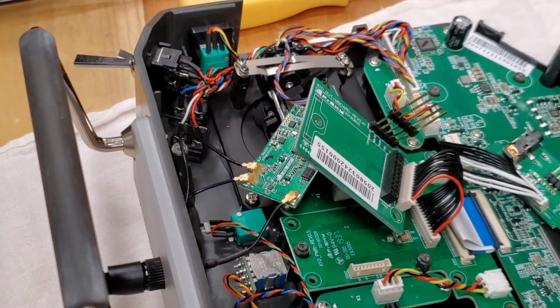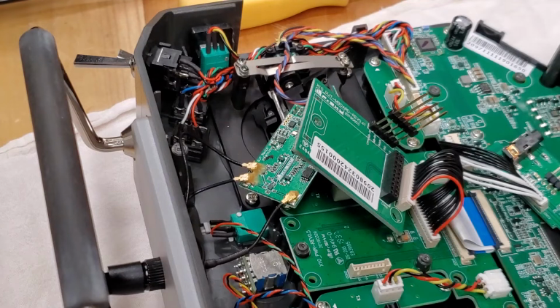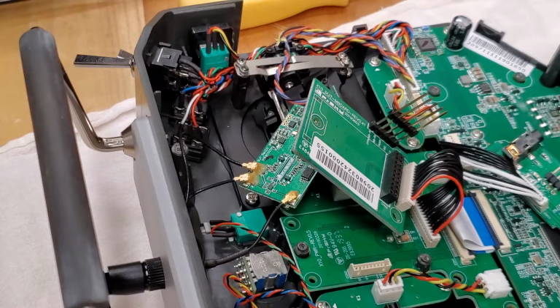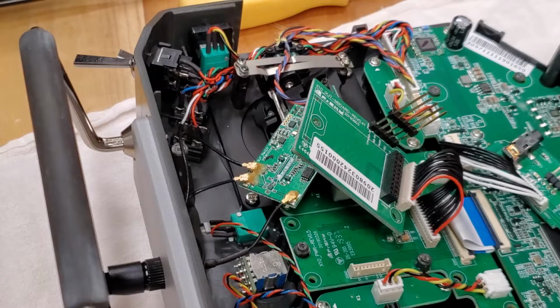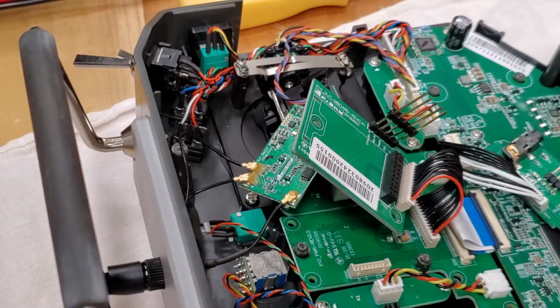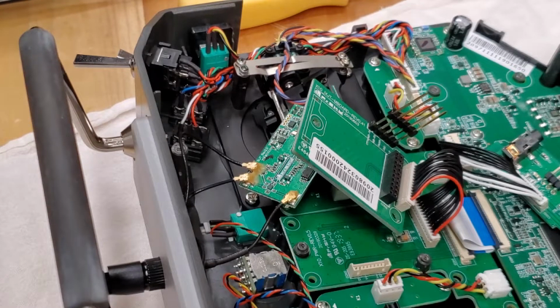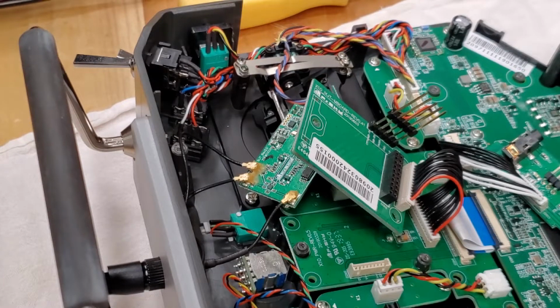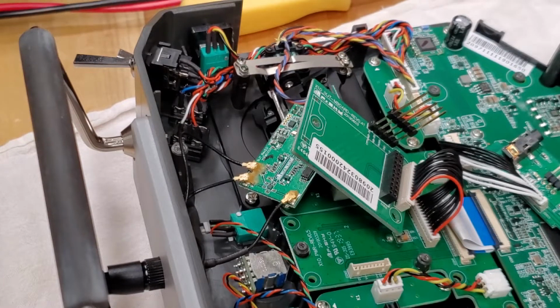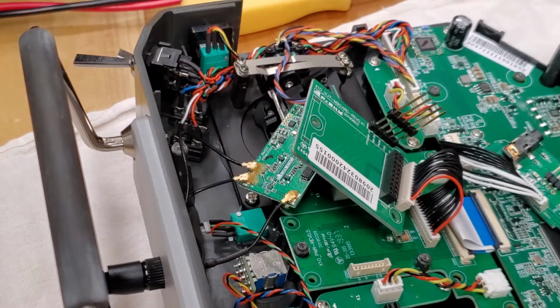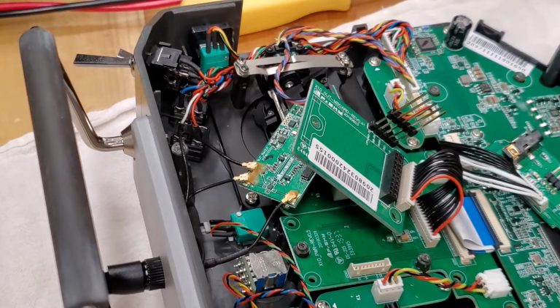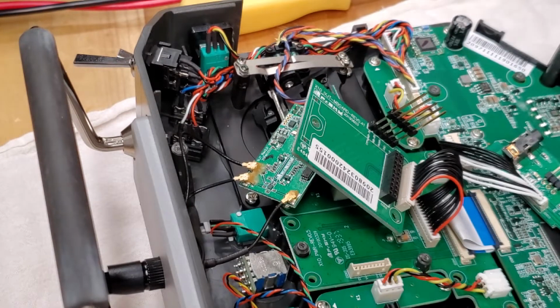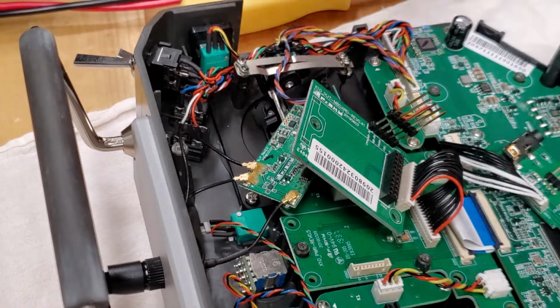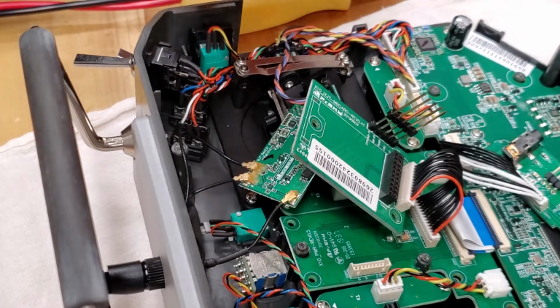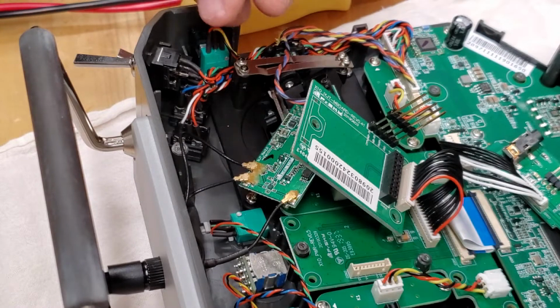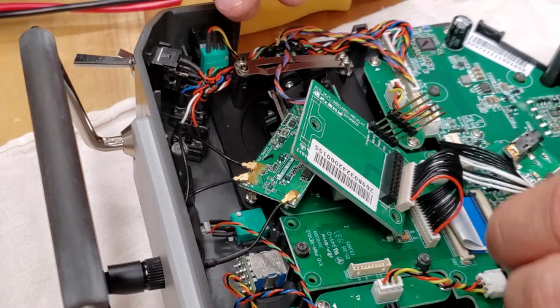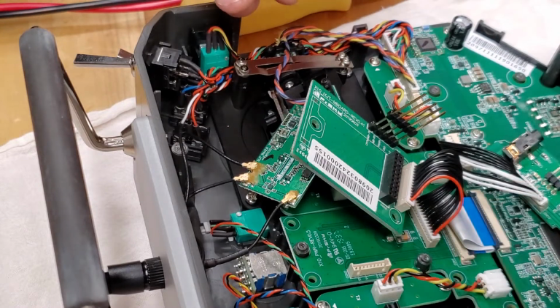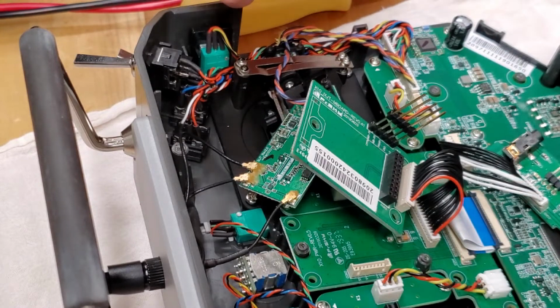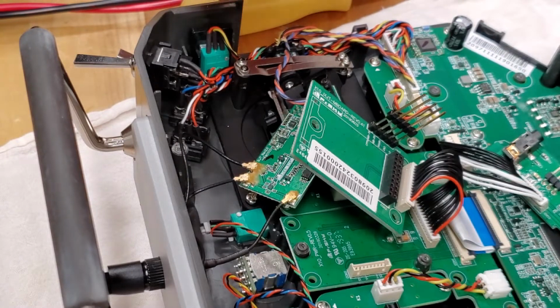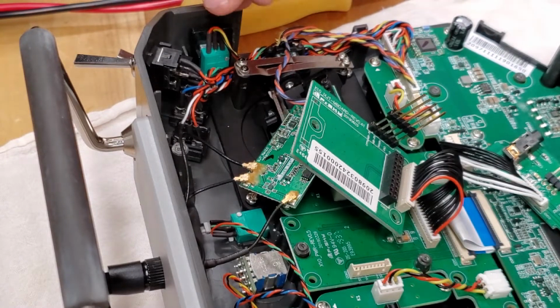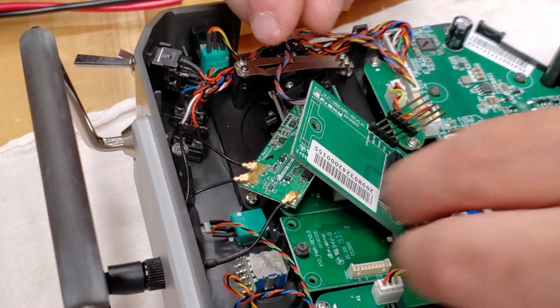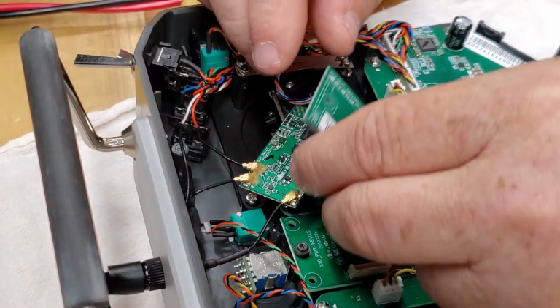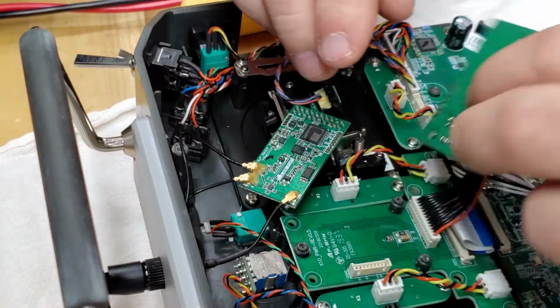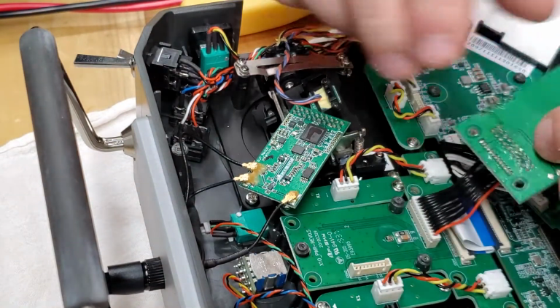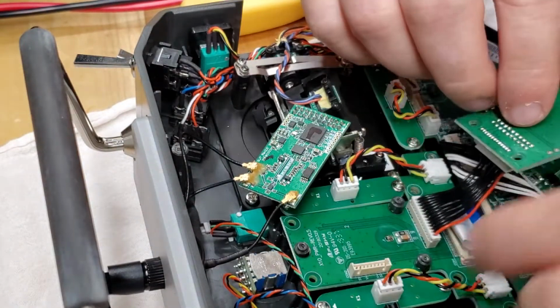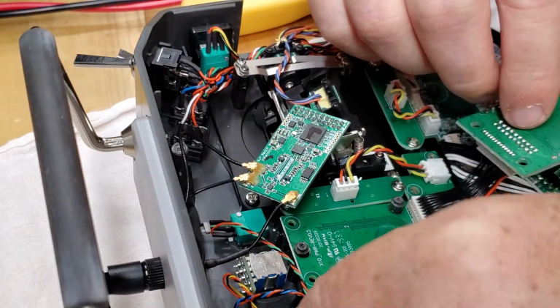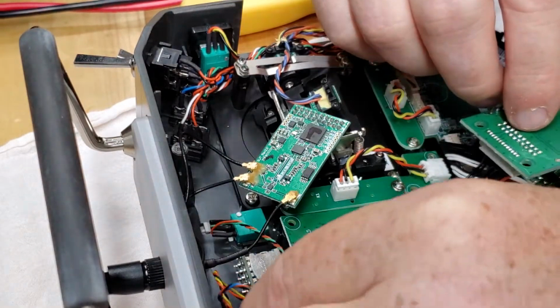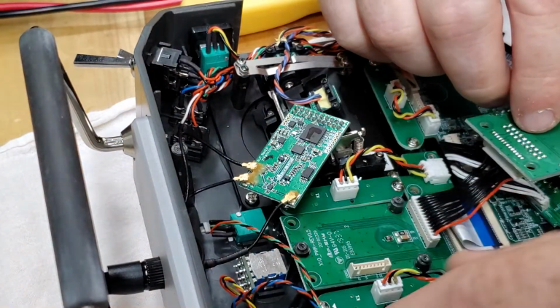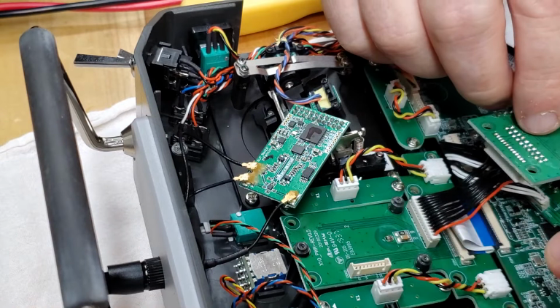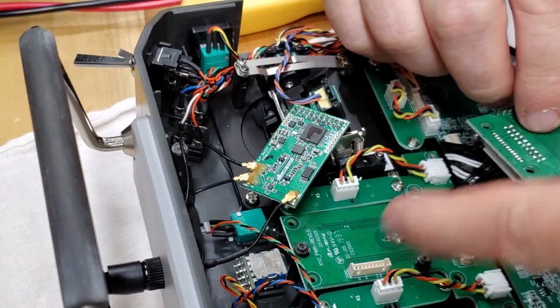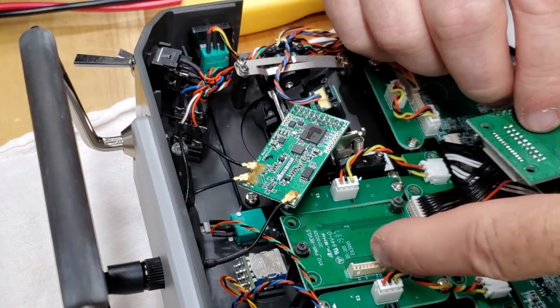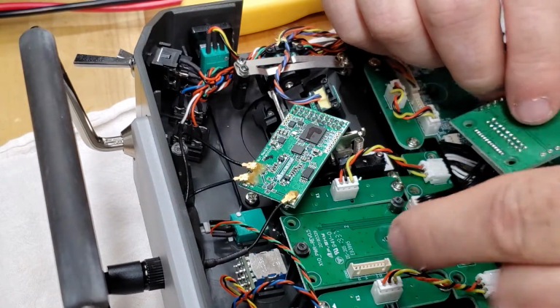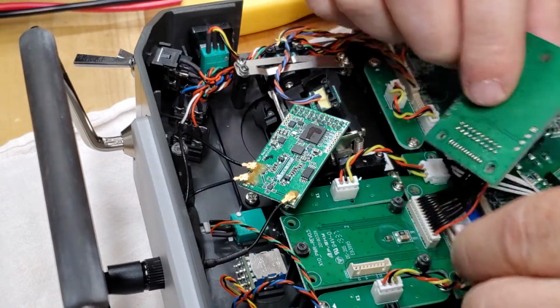What I did is unplugged some more buttons — that's the three sliders at the top of the radio. I unplugged them from this connector from the board.